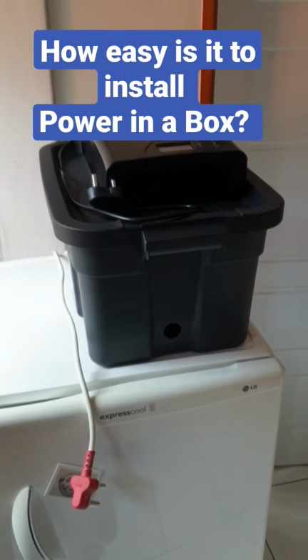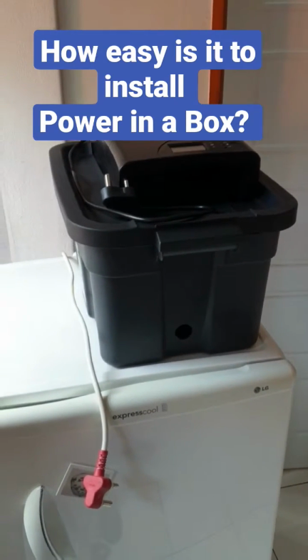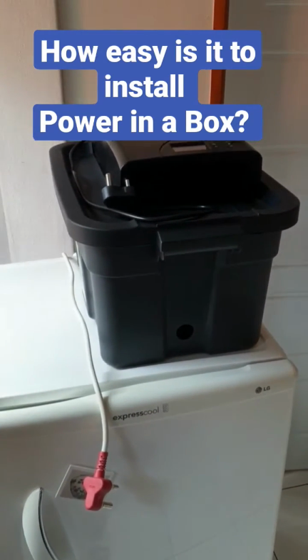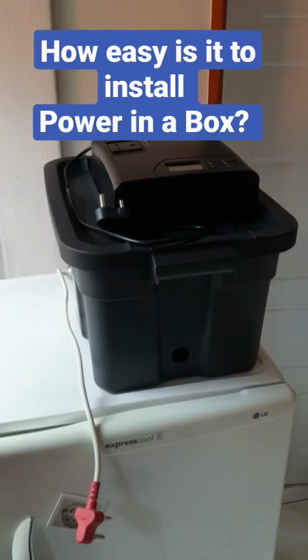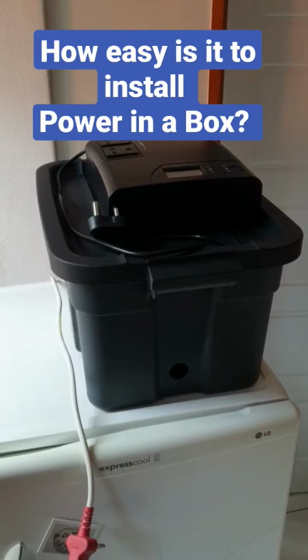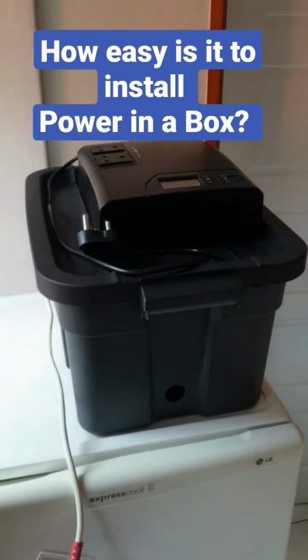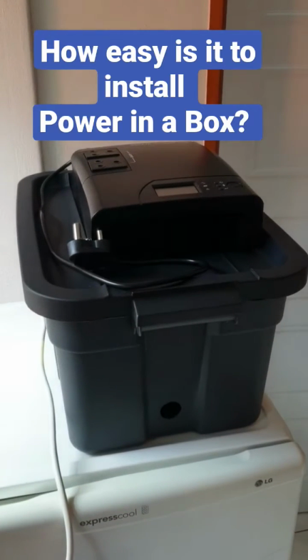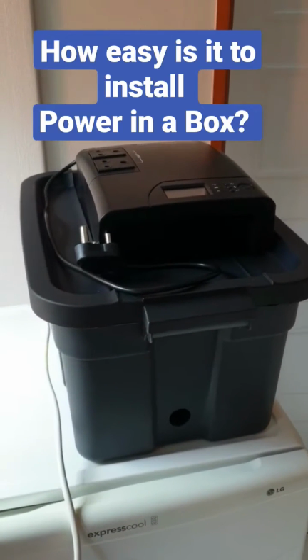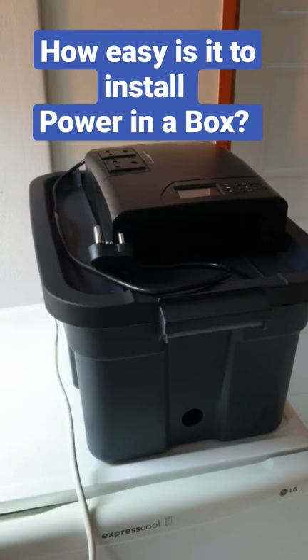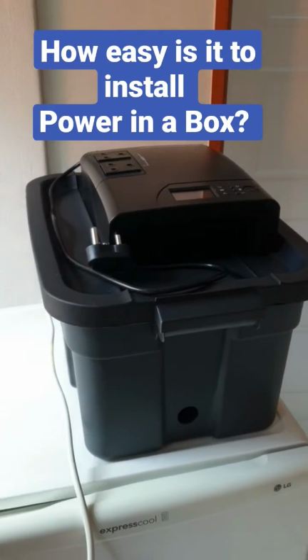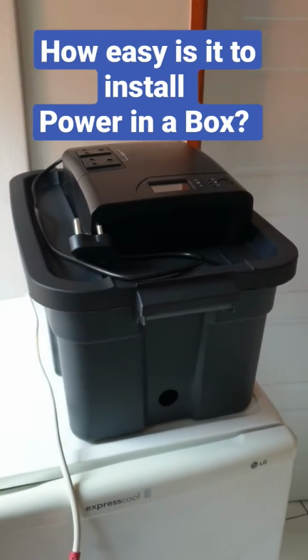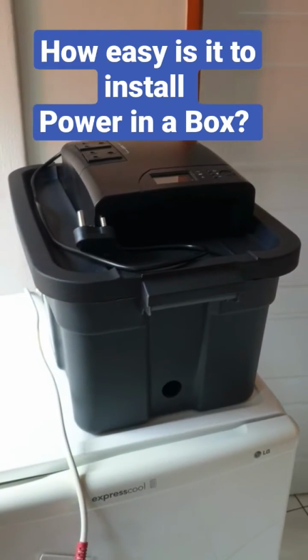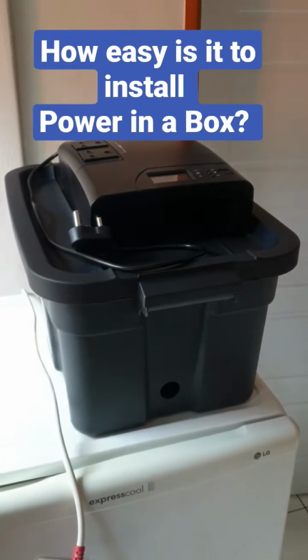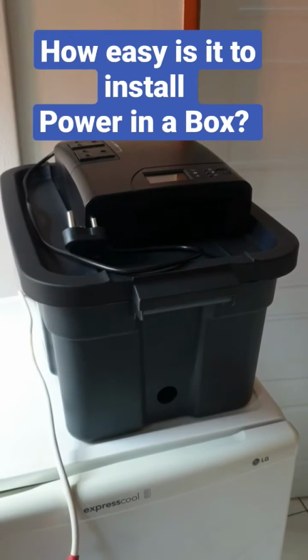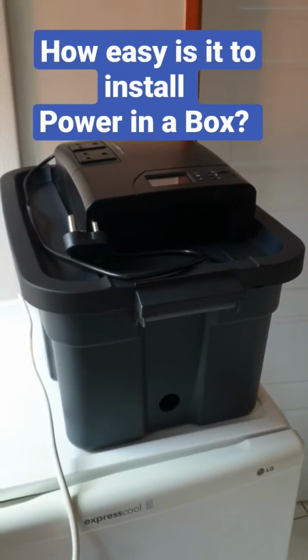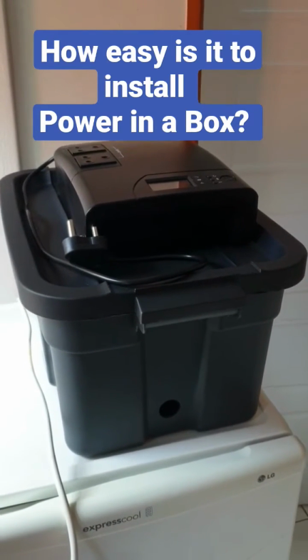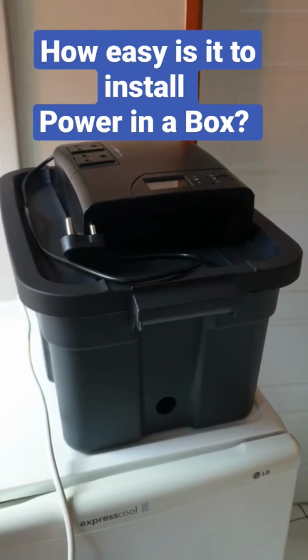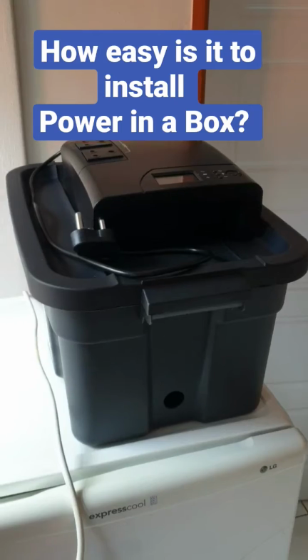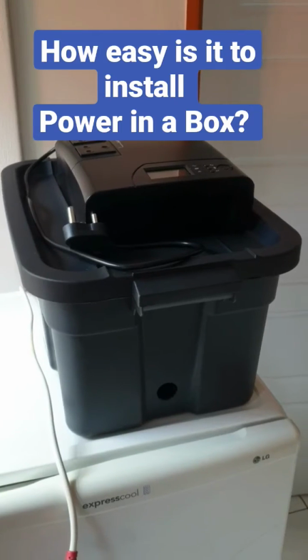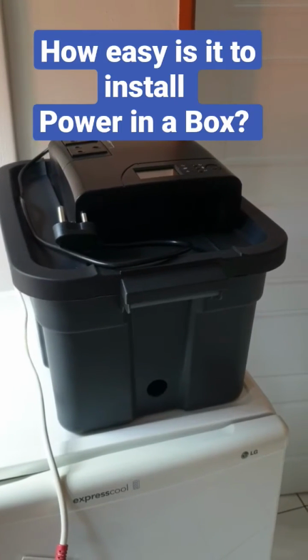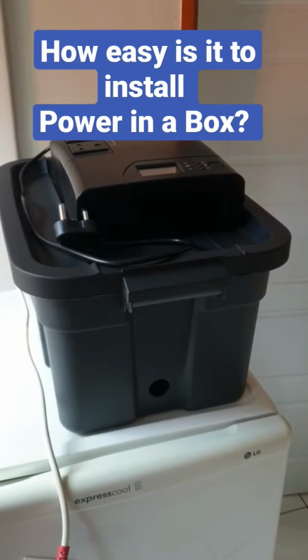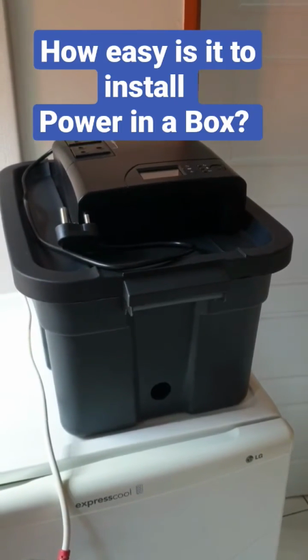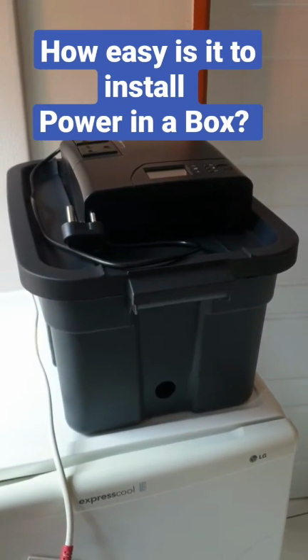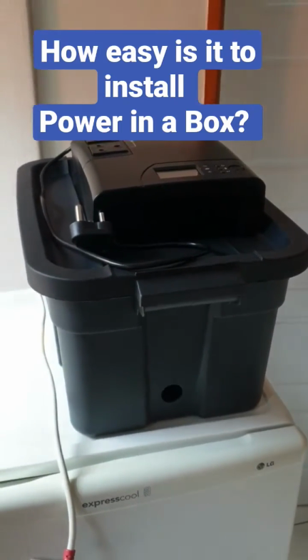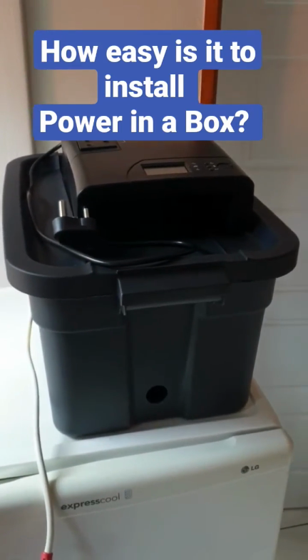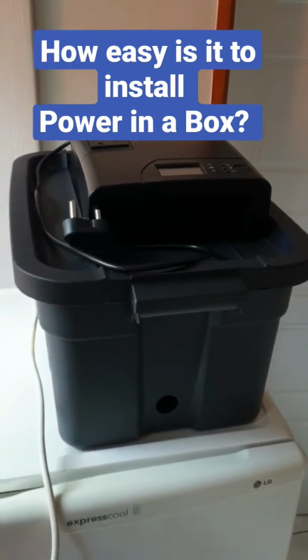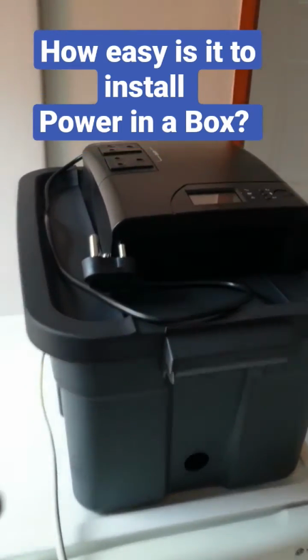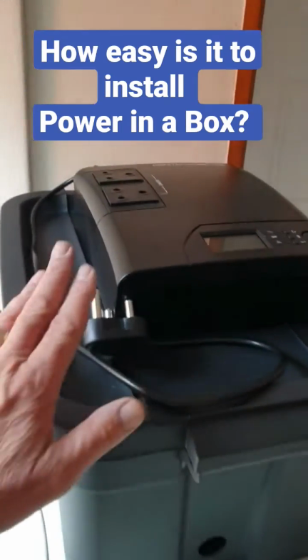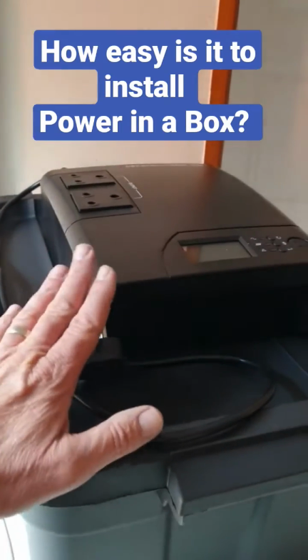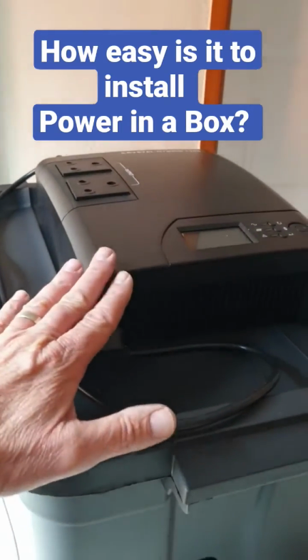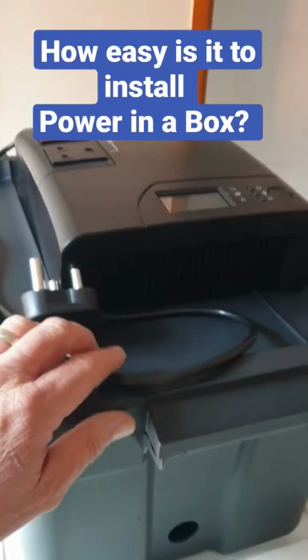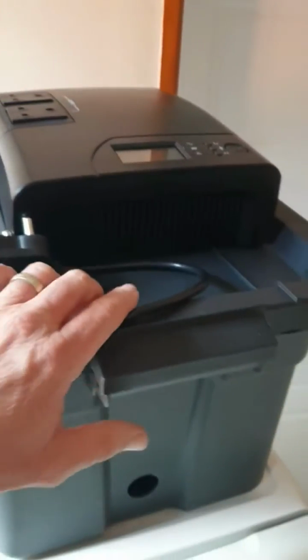If you've received your Power in the Box couriered to your doorstep, I recommend you watch the unboxing of the Power in the Box video — I'll leave a link in the comments — which shows you how to simply attach your UPS unit to your battery.